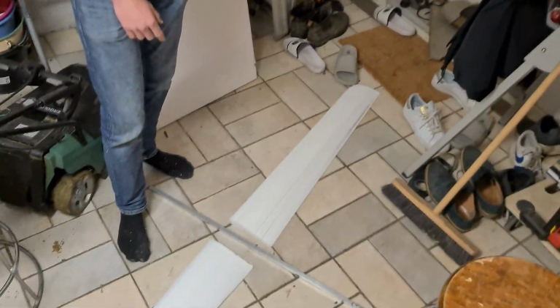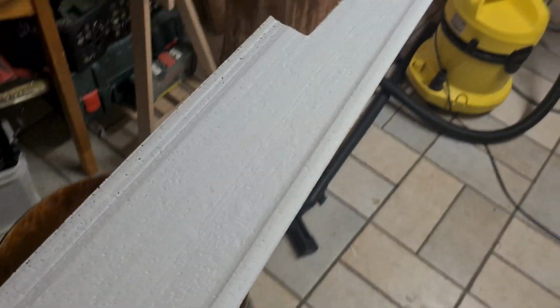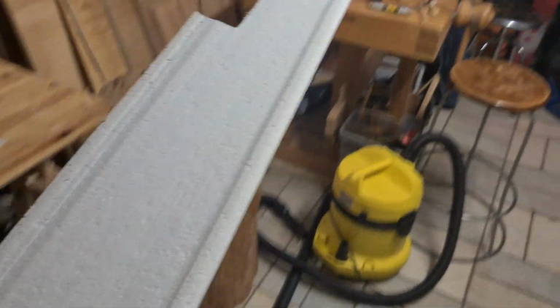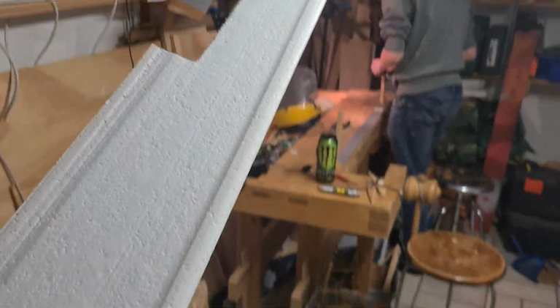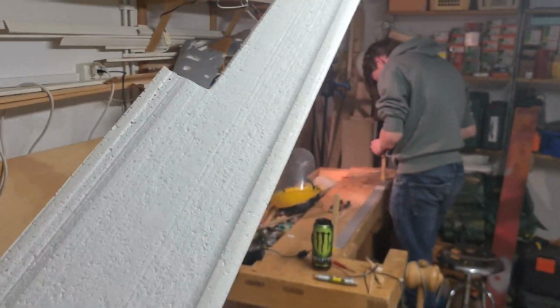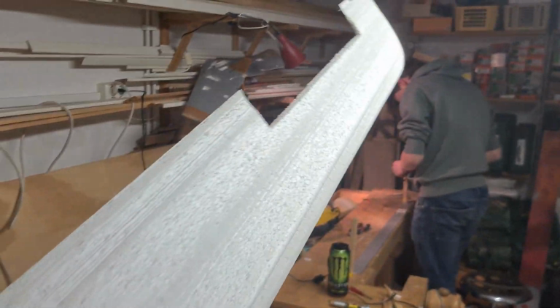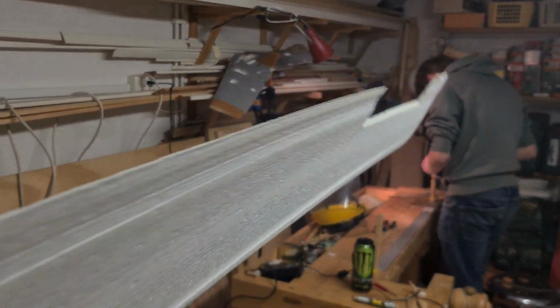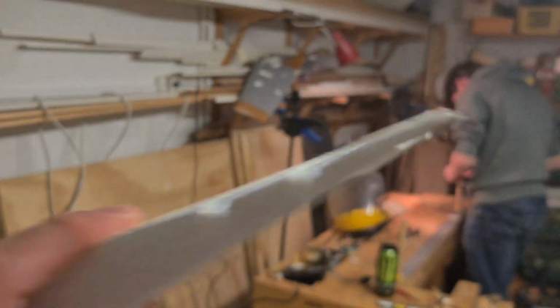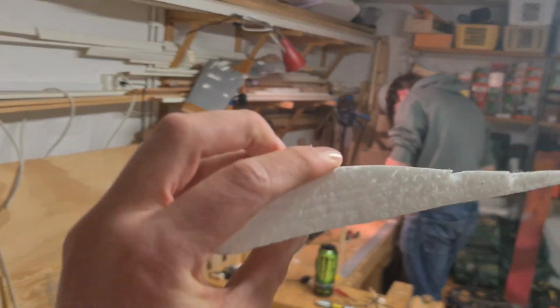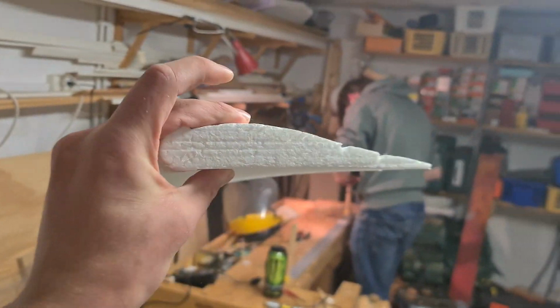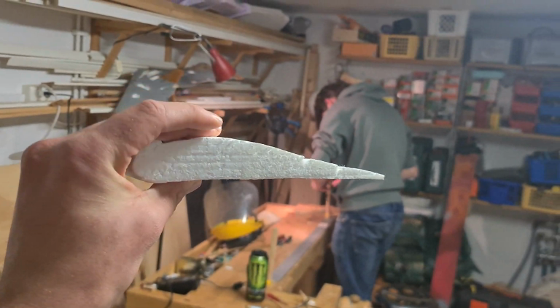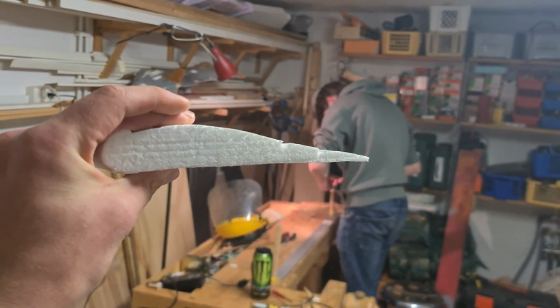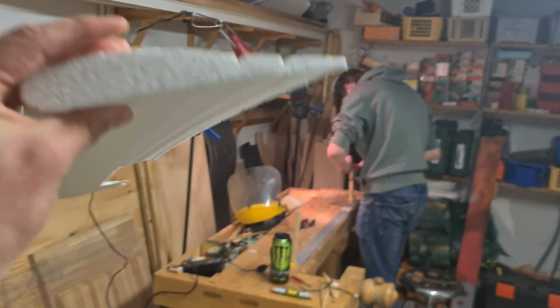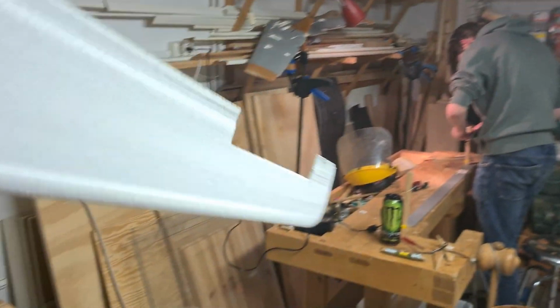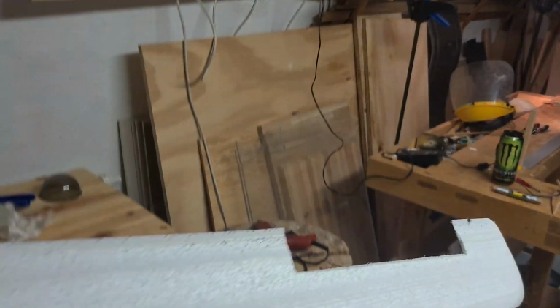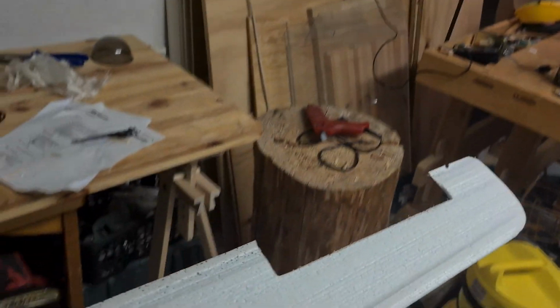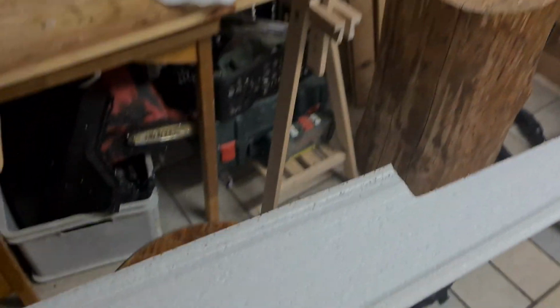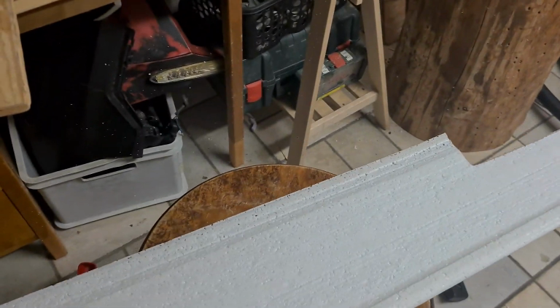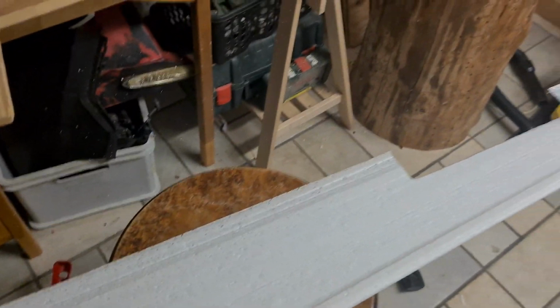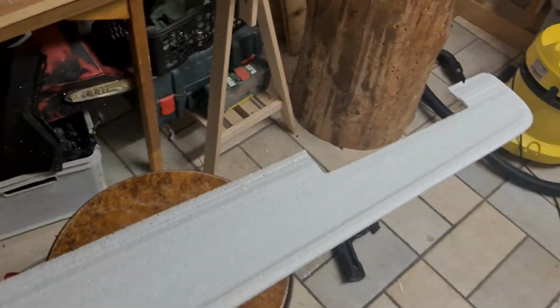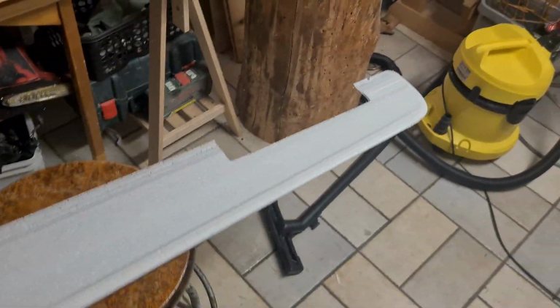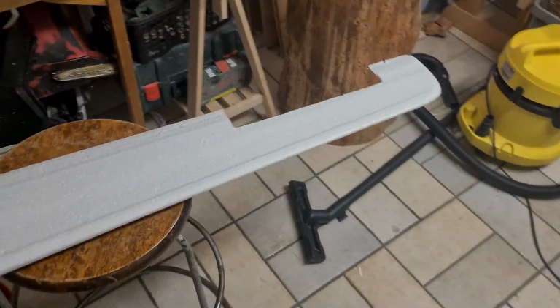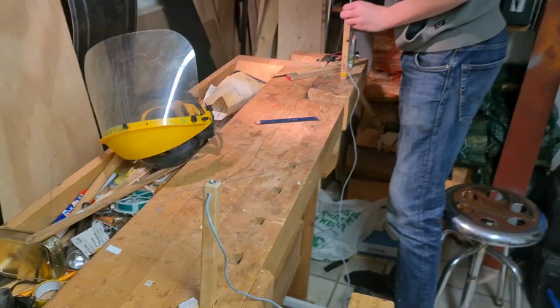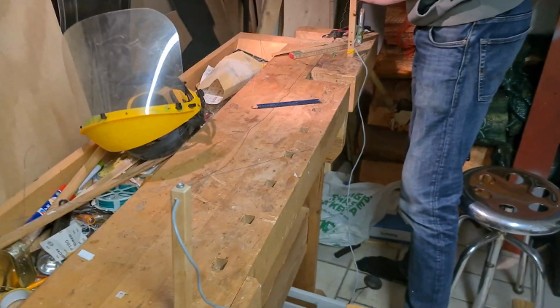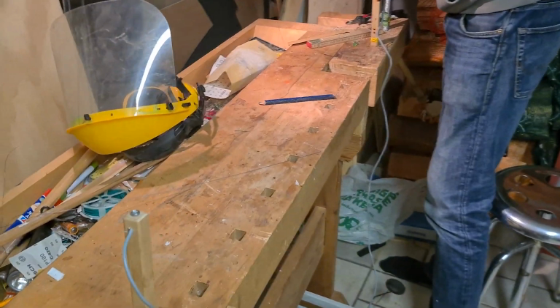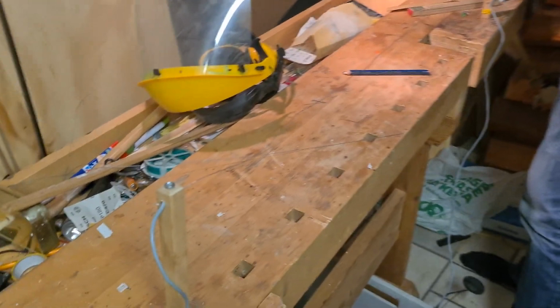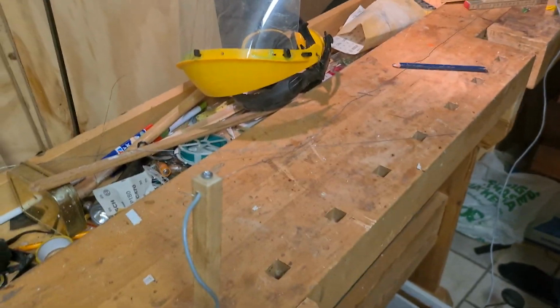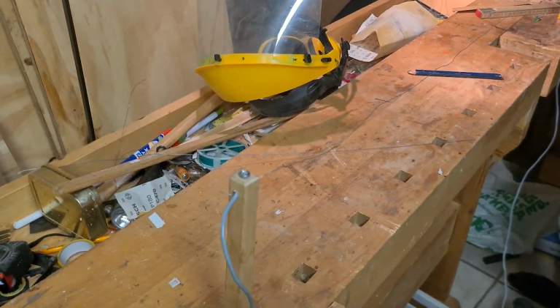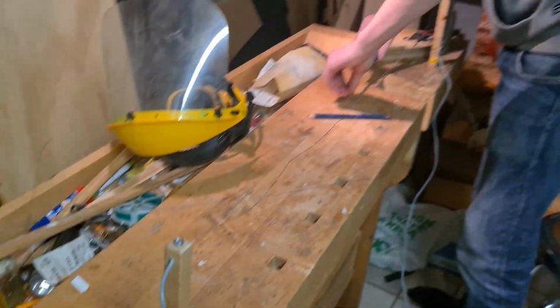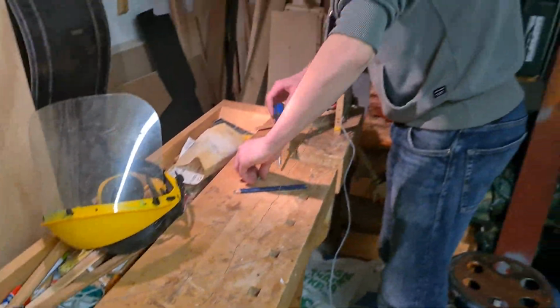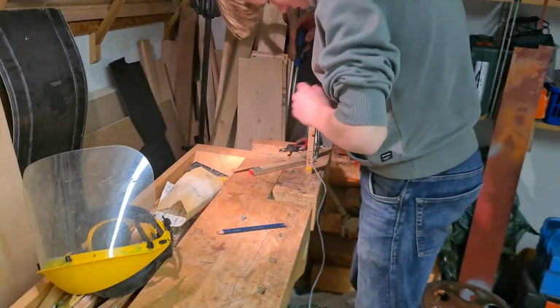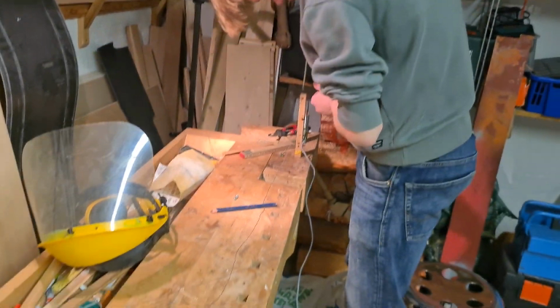These wings that we just made — we realized they are a bit too small. So we will need to make them again, meaning it's time to do this whole process over again.